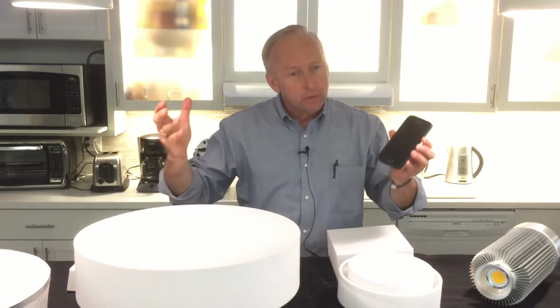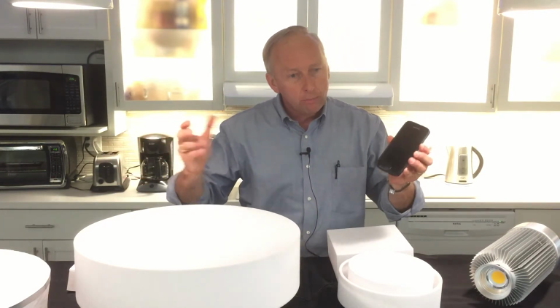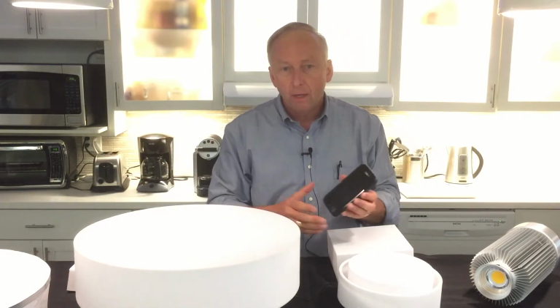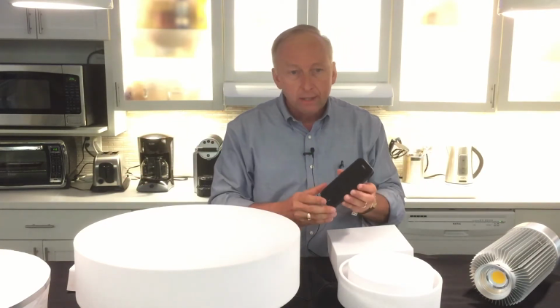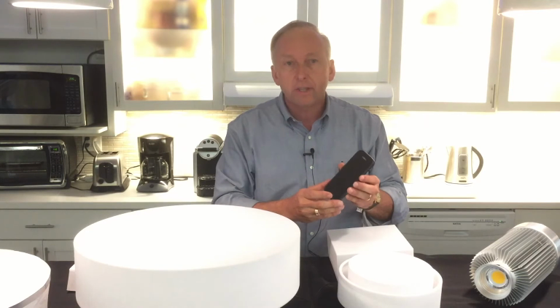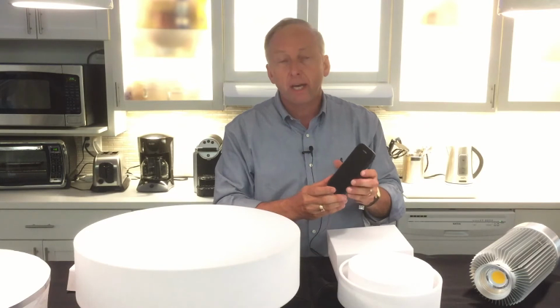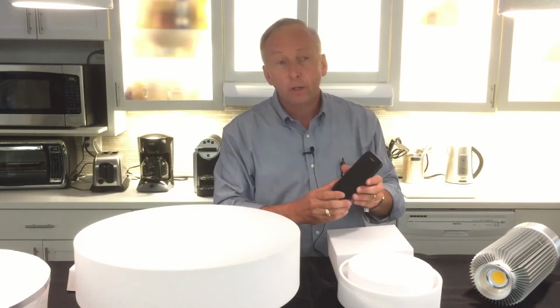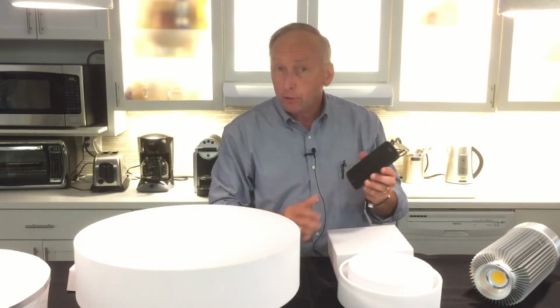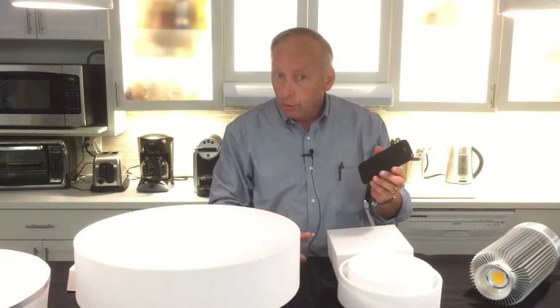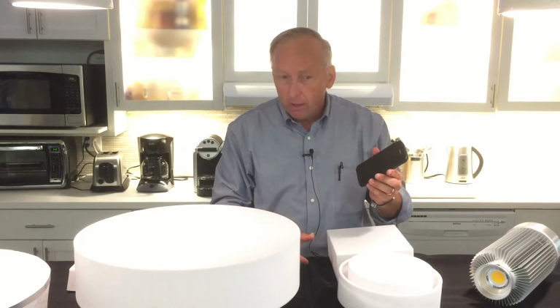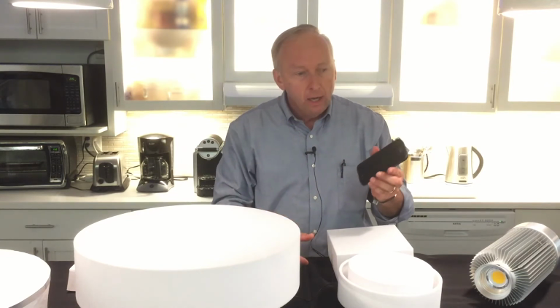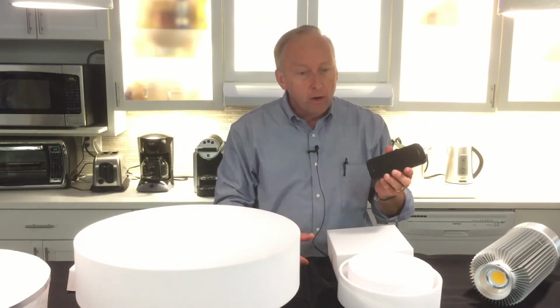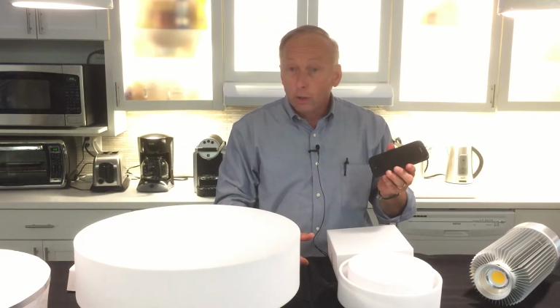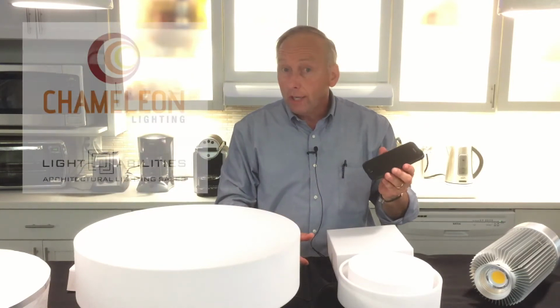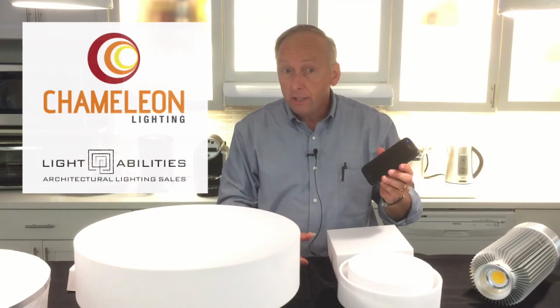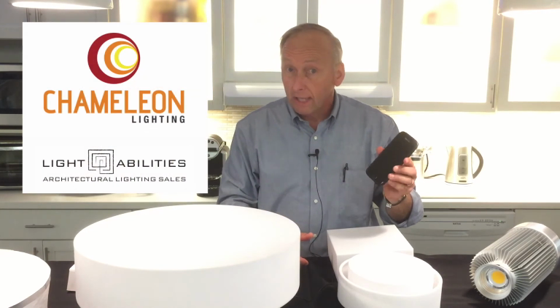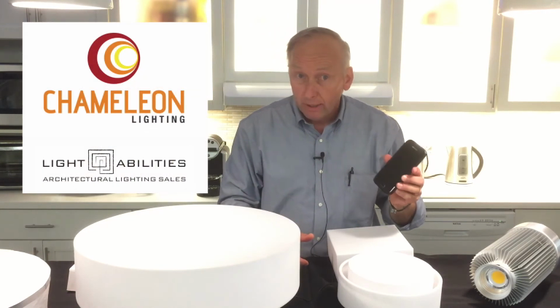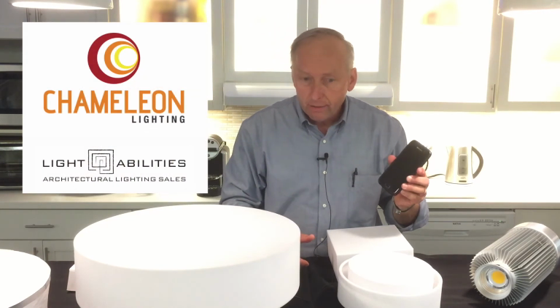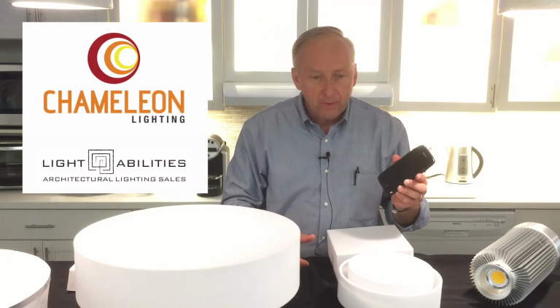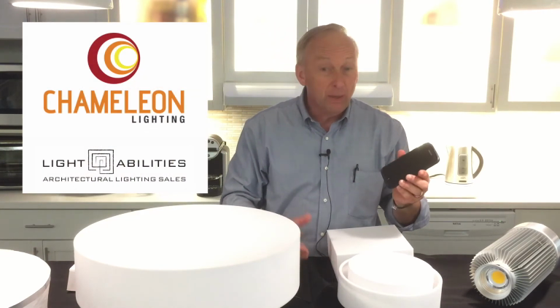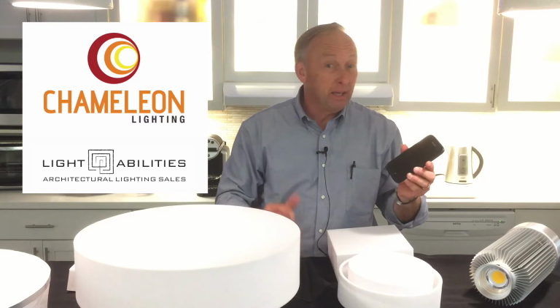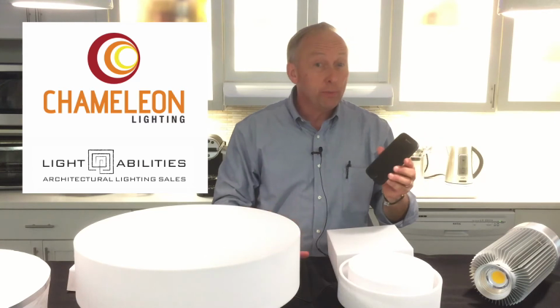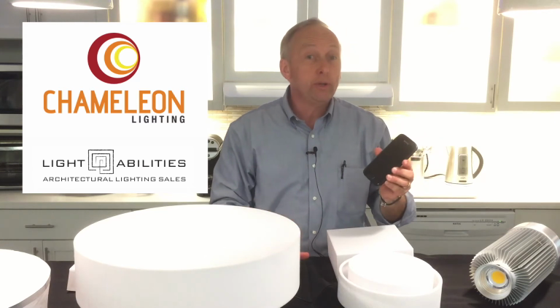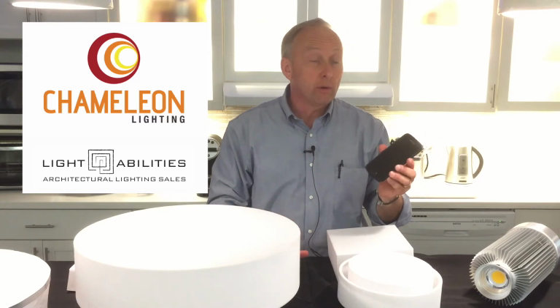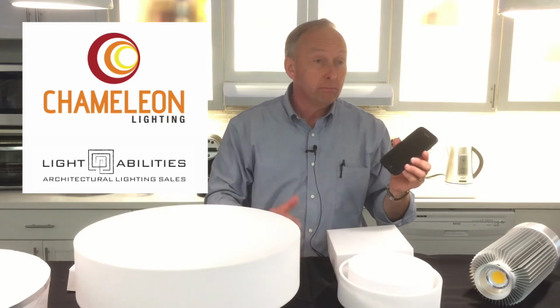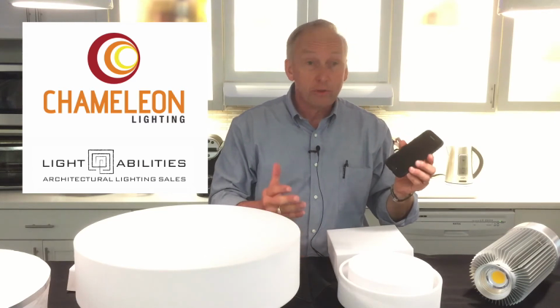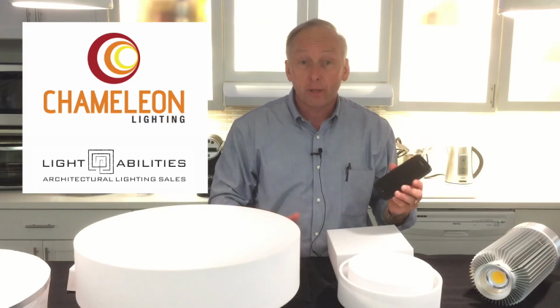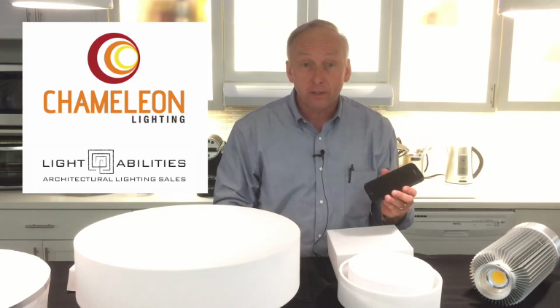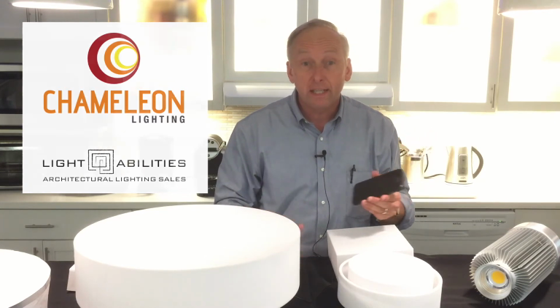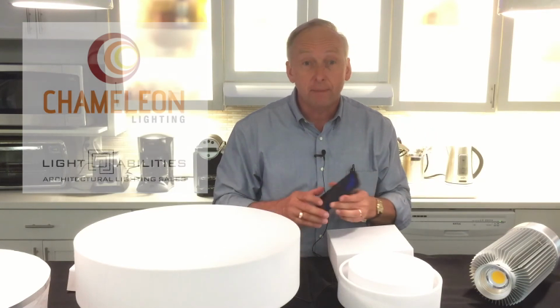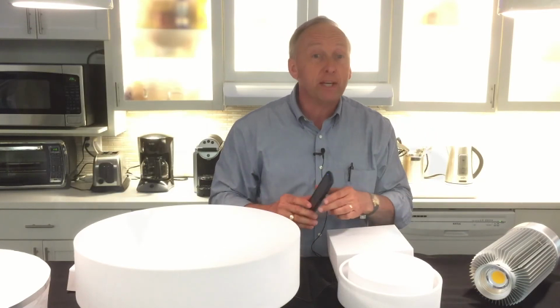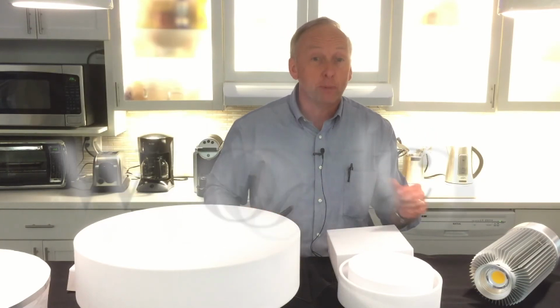Contact us at Goodmart. Our local agent is Light Abilities, and we're happy to help you with your application anytime. Thank you so much.